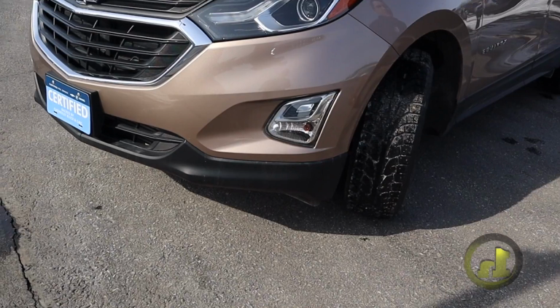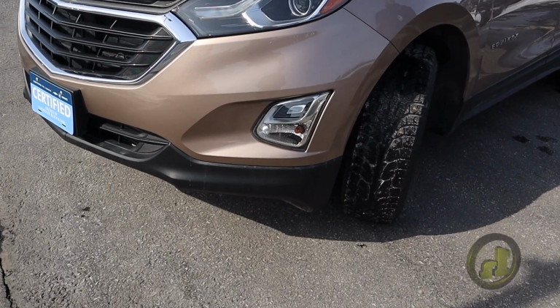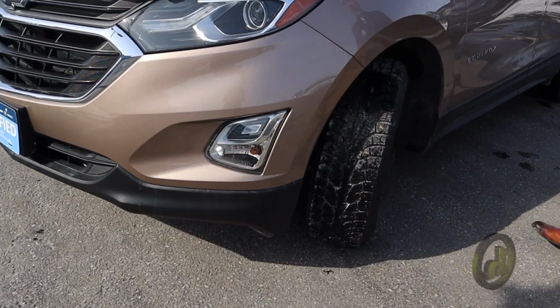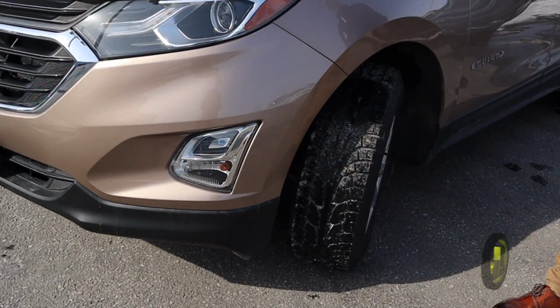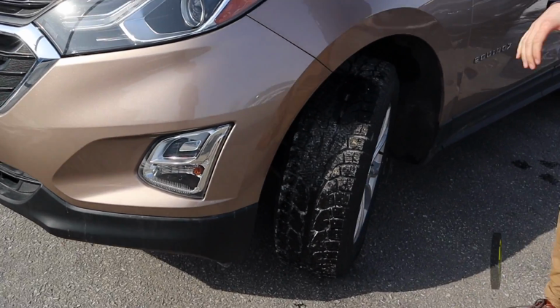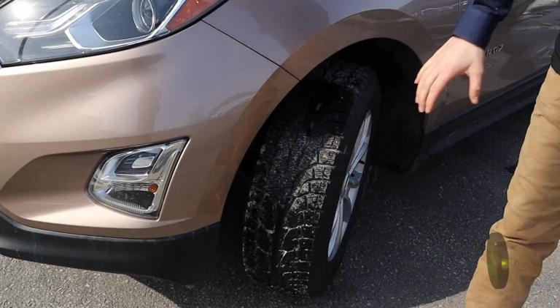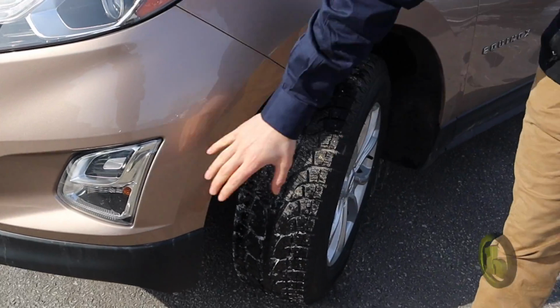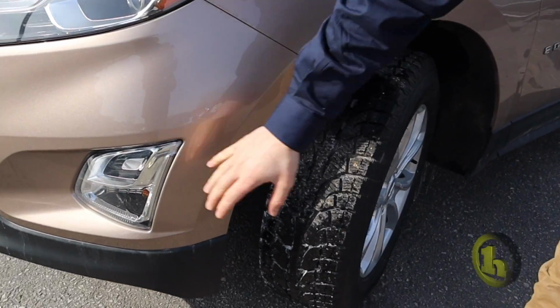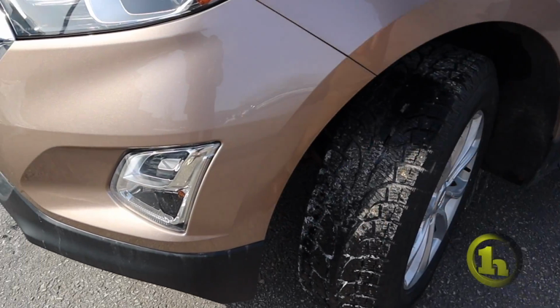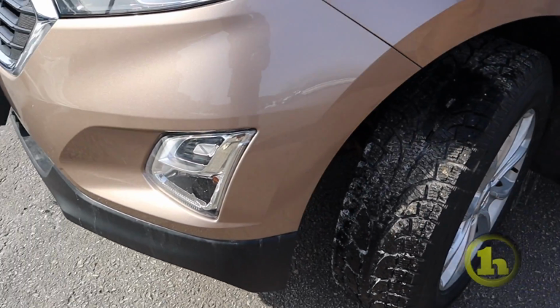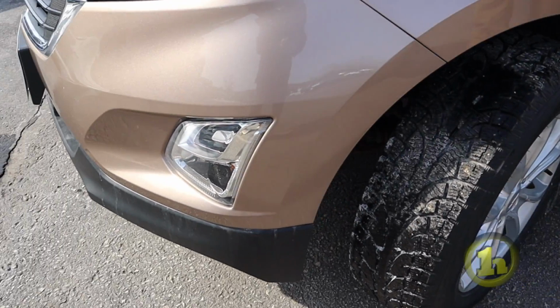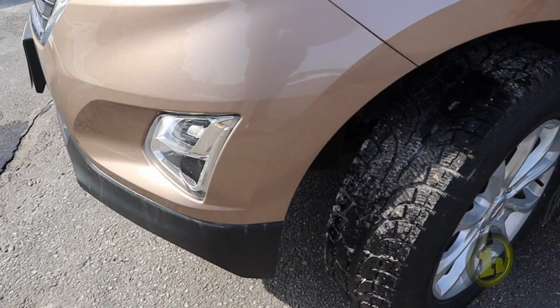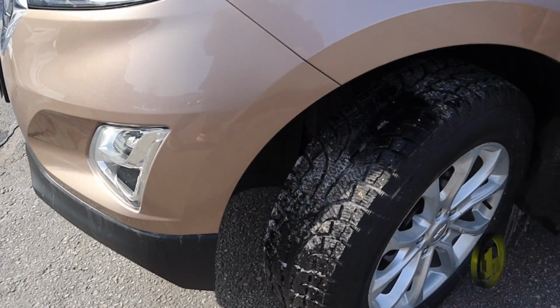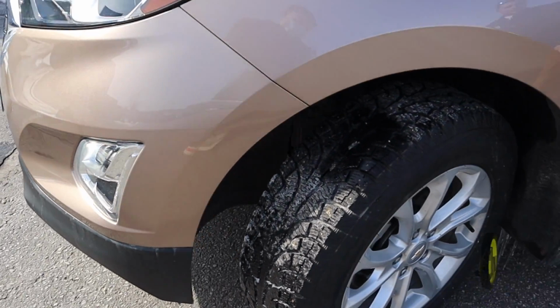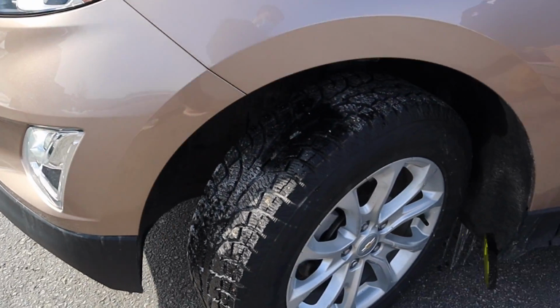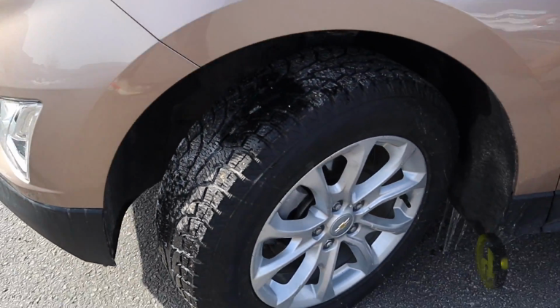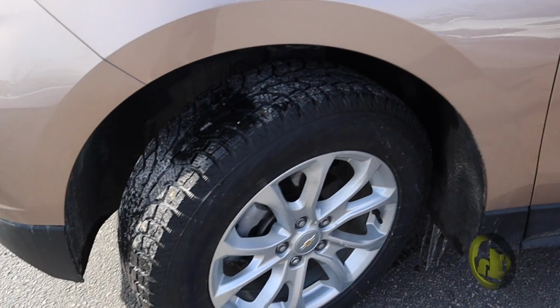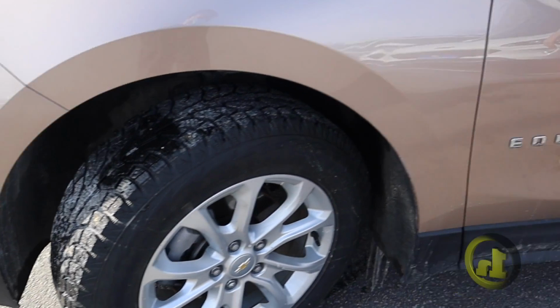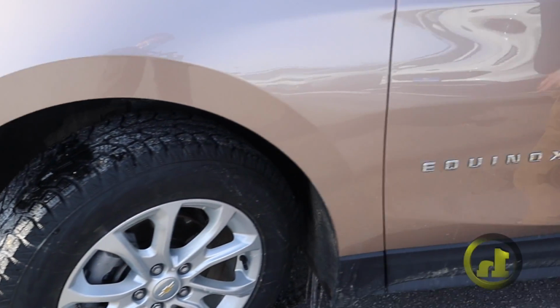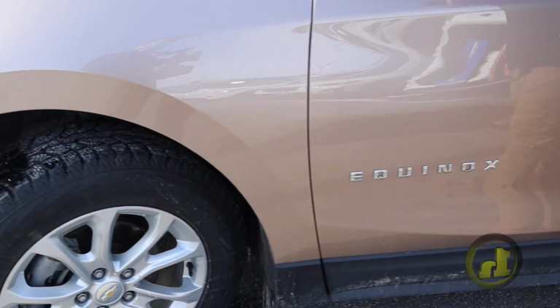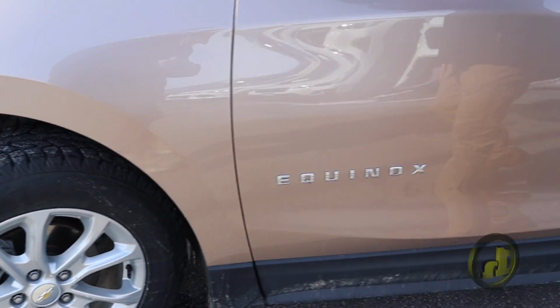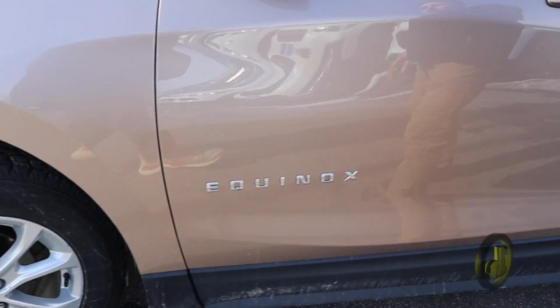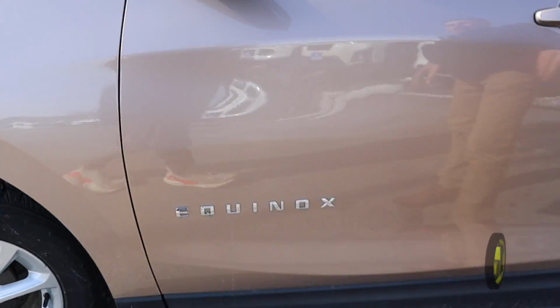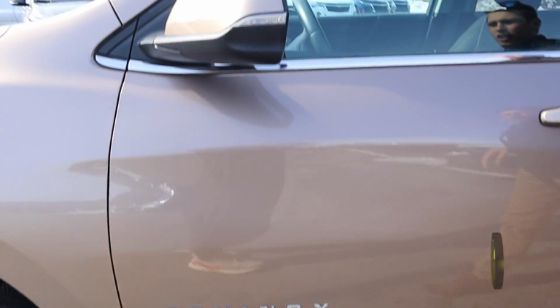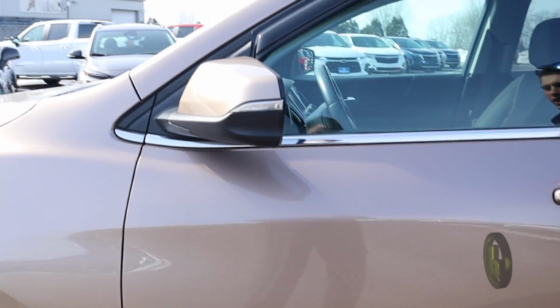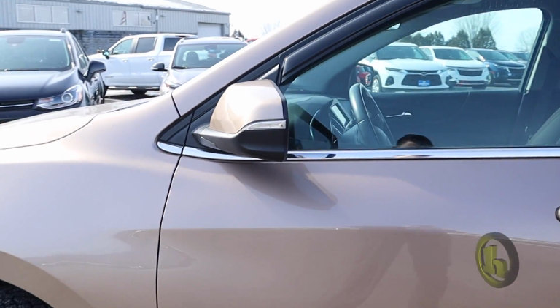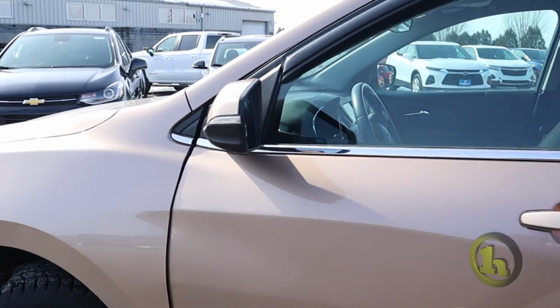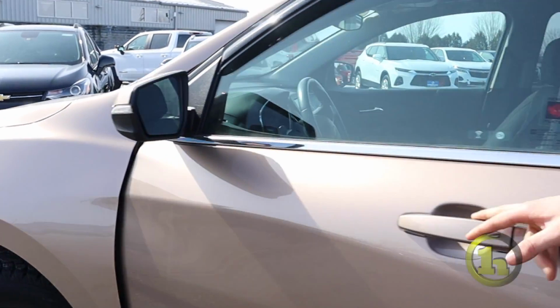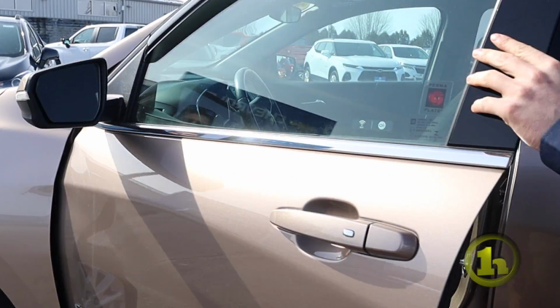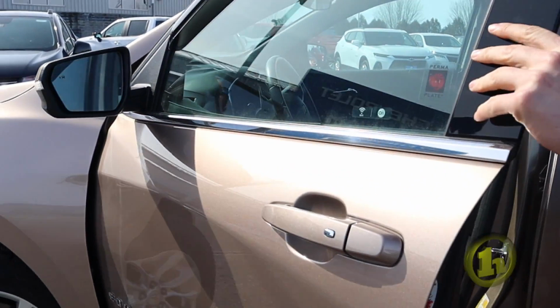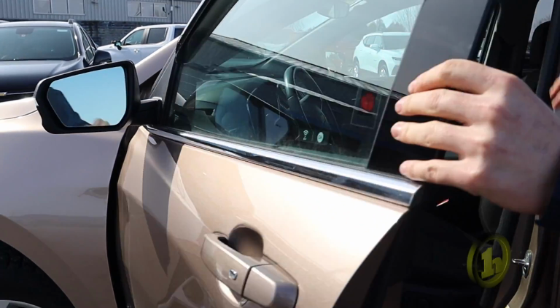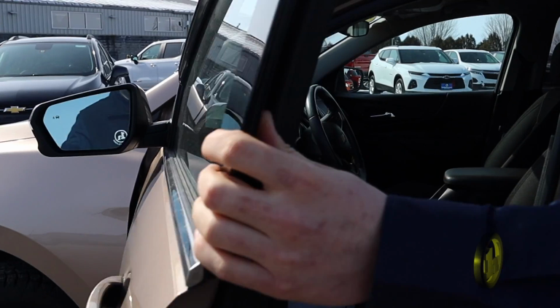It's got the fog lights down here. It's got the Equinox badging right here, the directional on the mirror as well, and the rain guards up here.